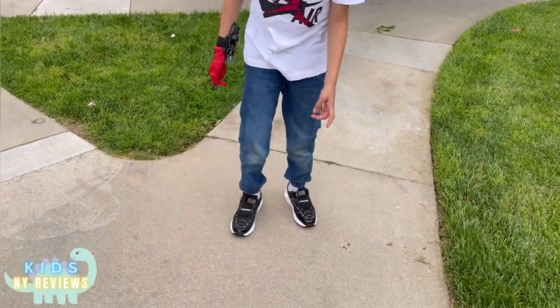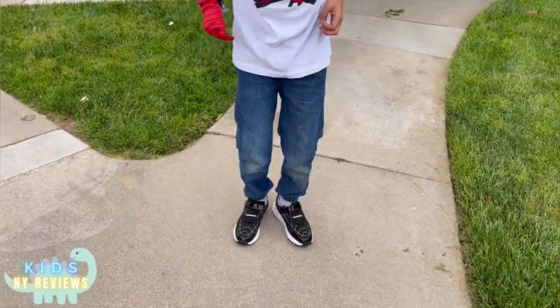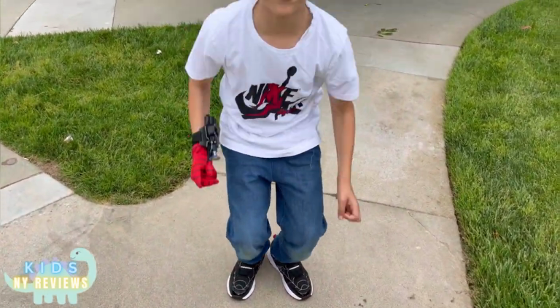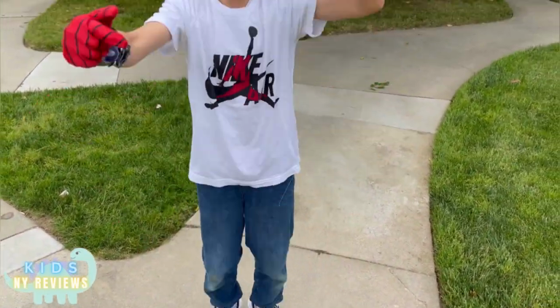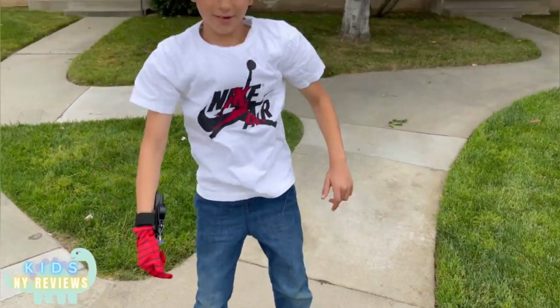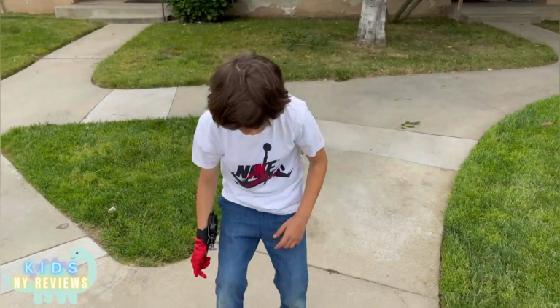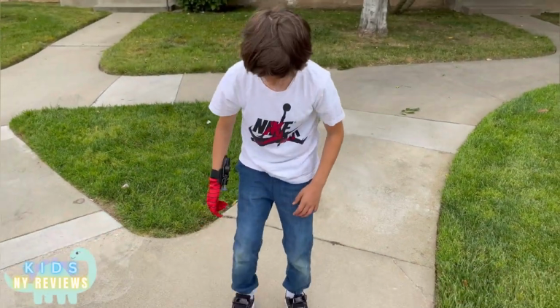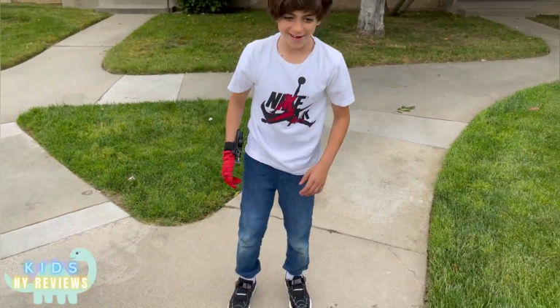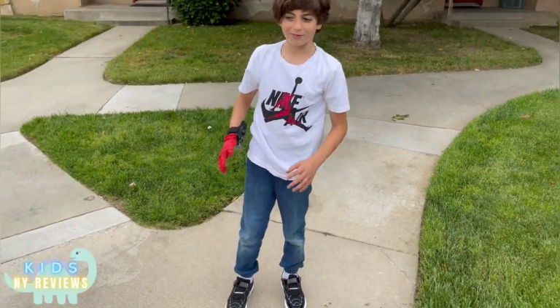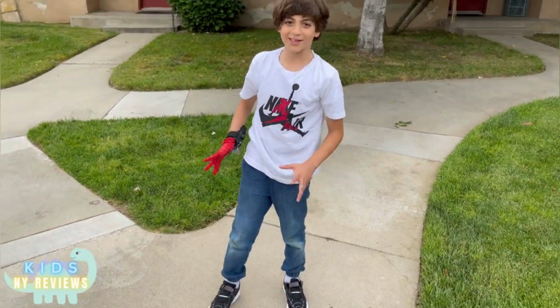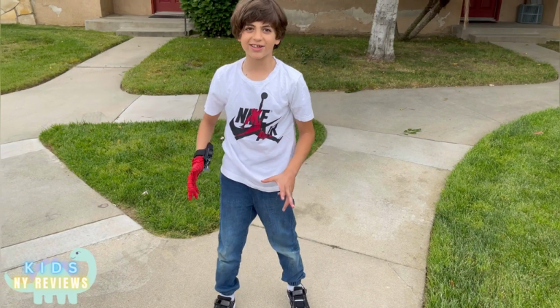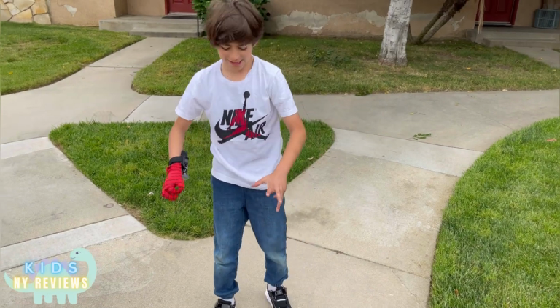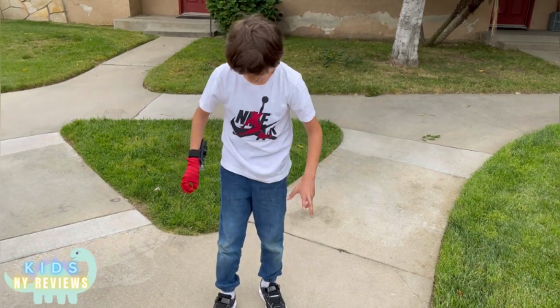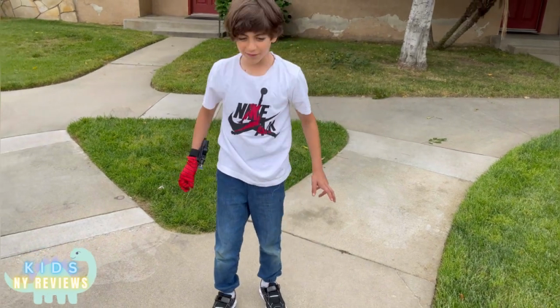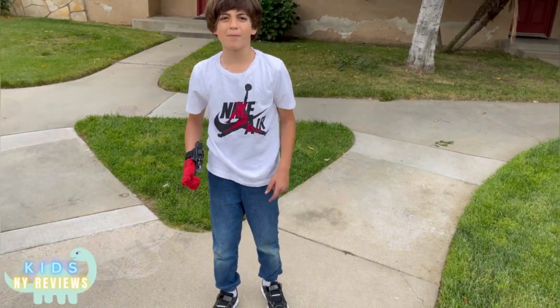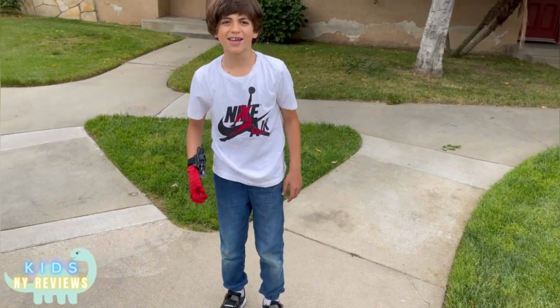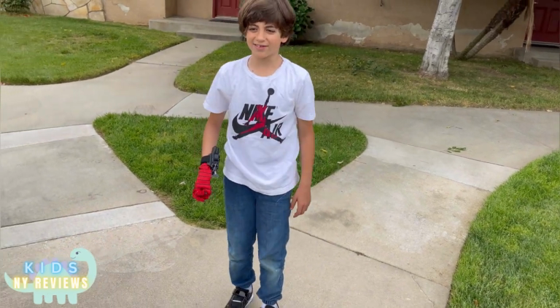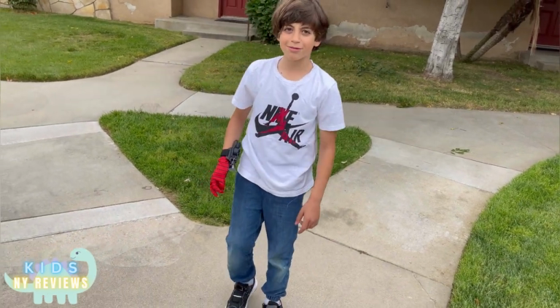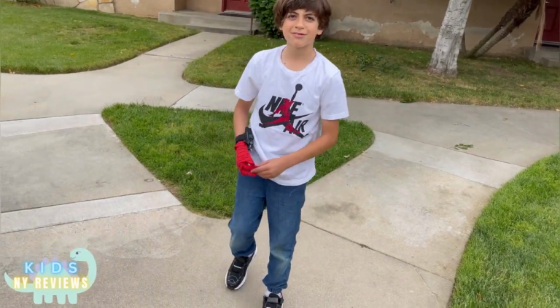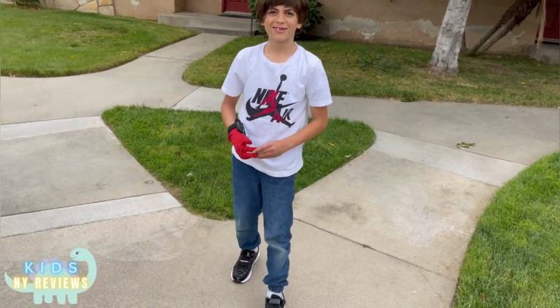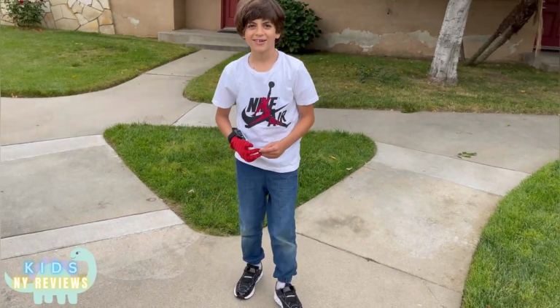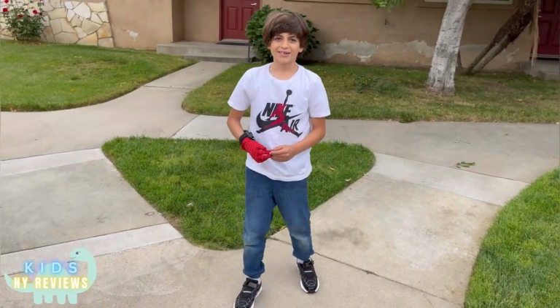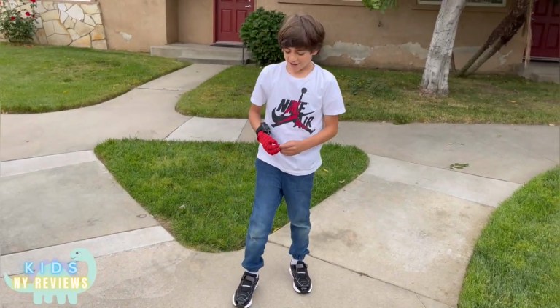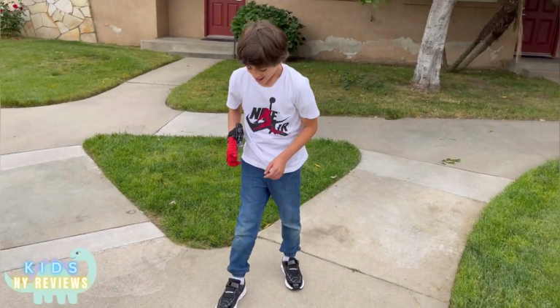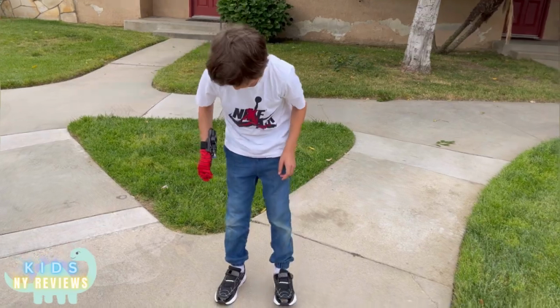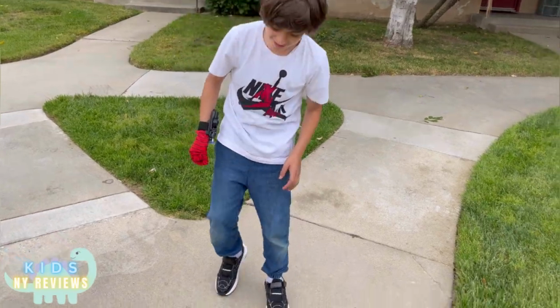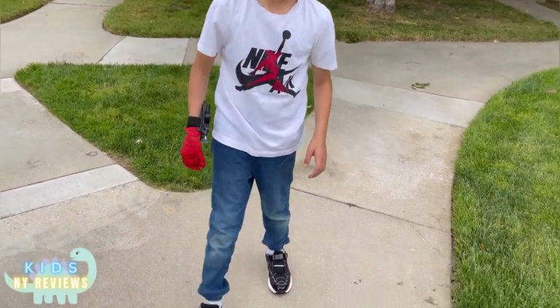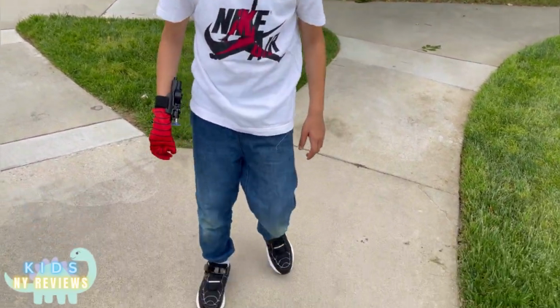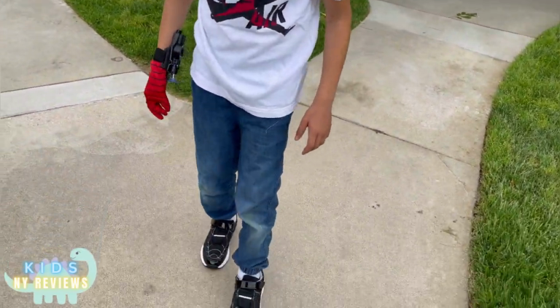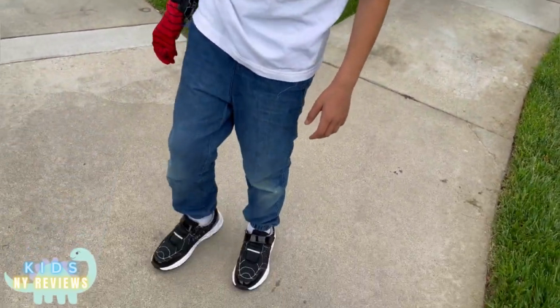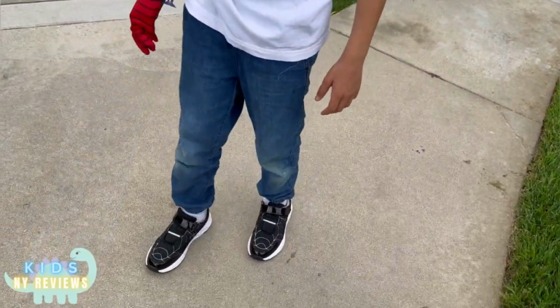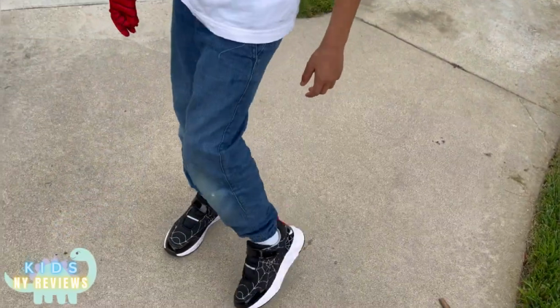If you jump in them, it's really good — it's good for your back and legs.